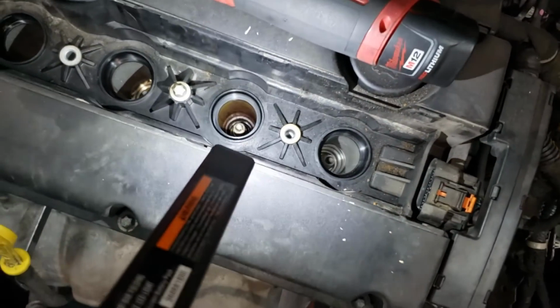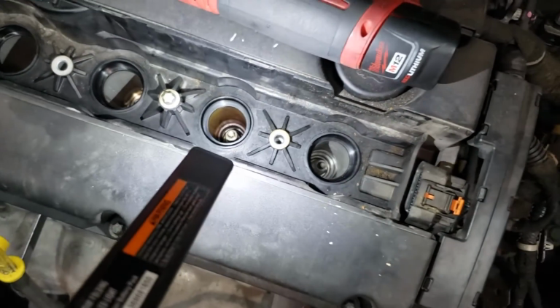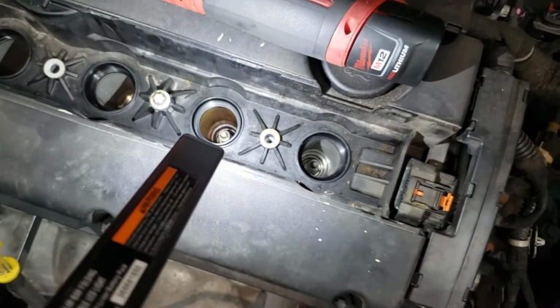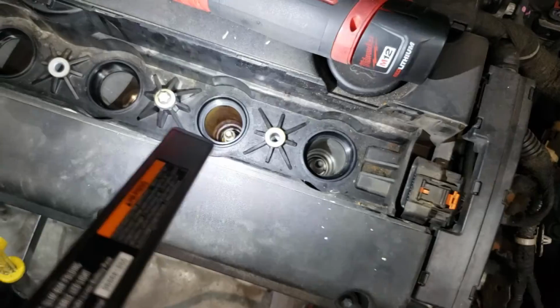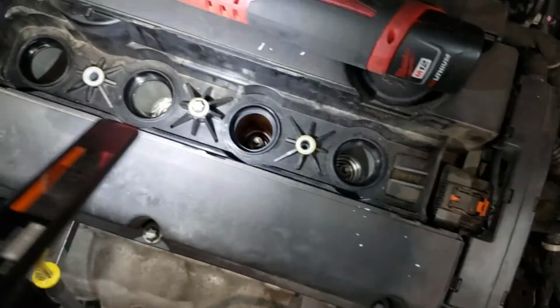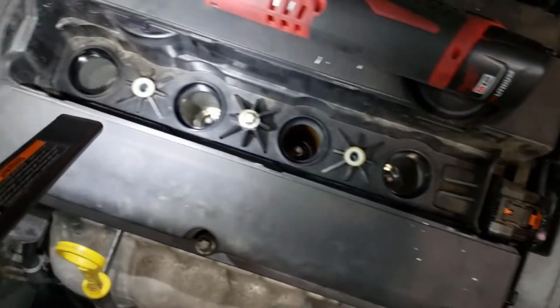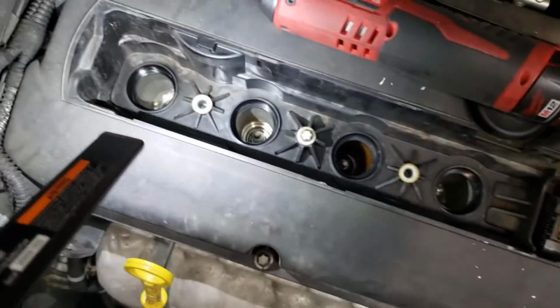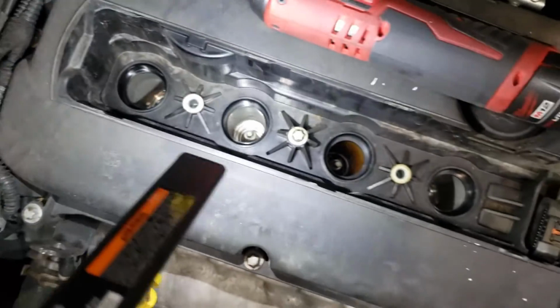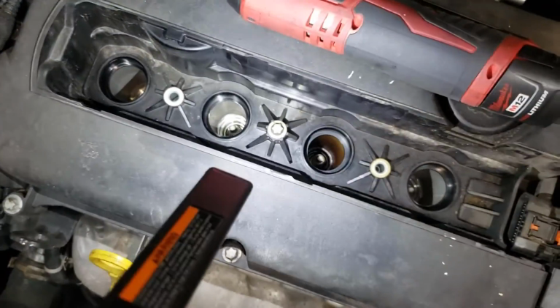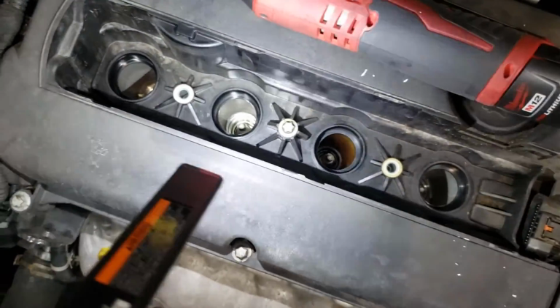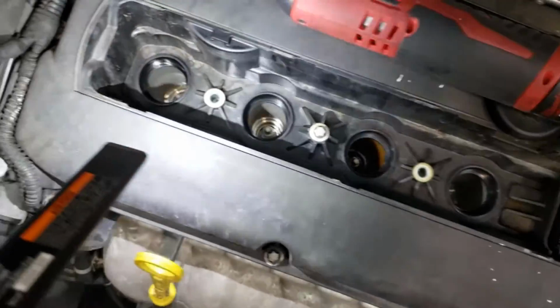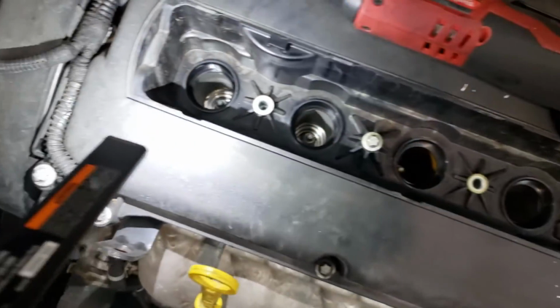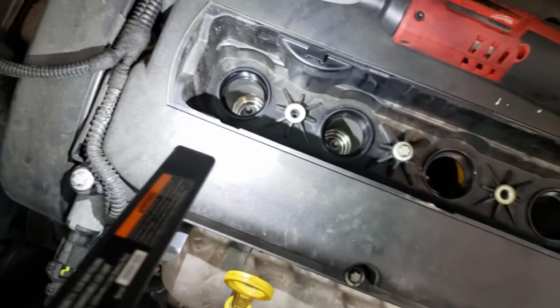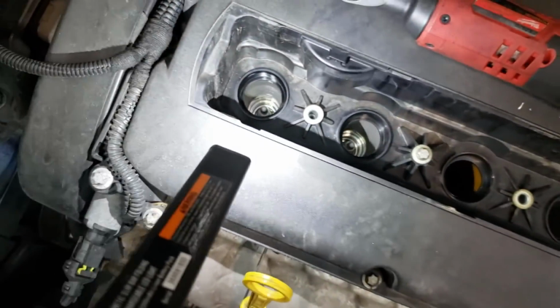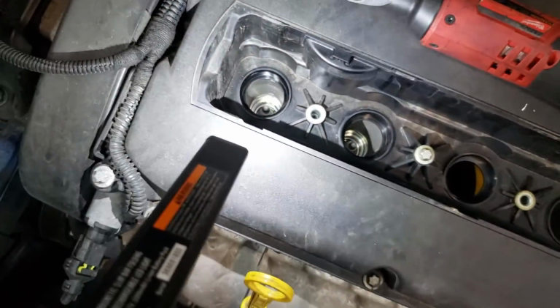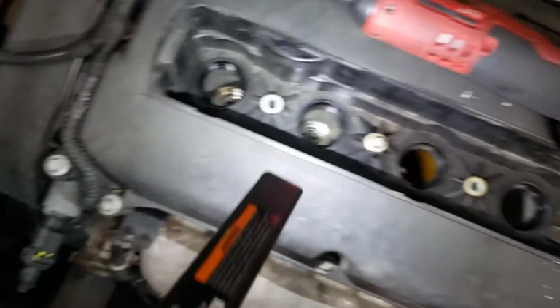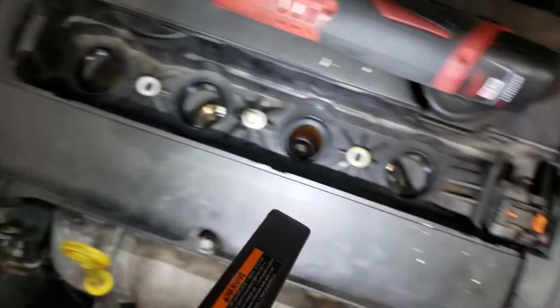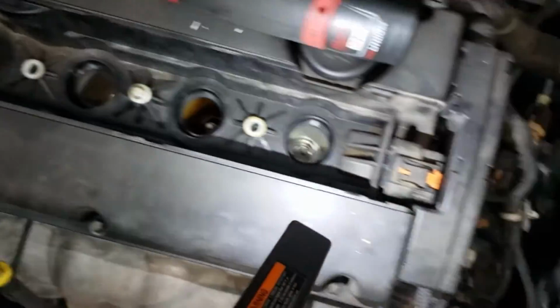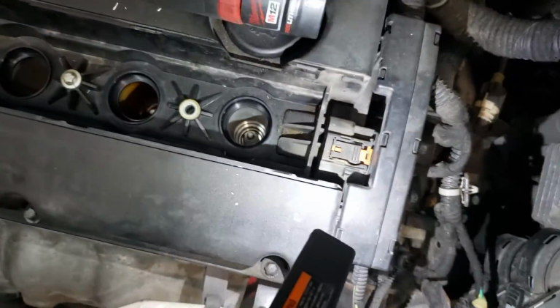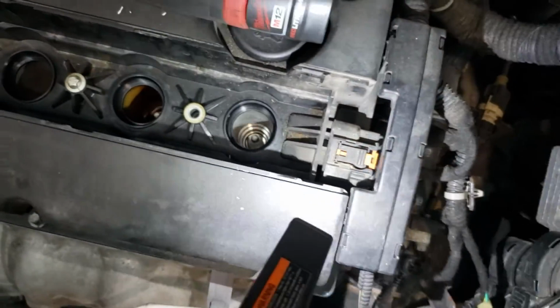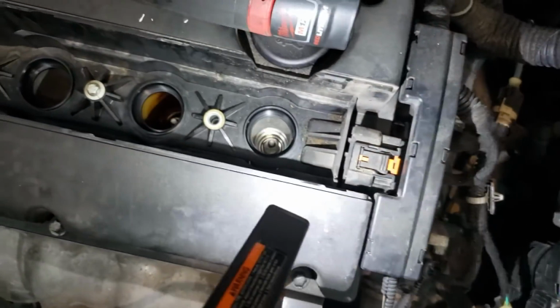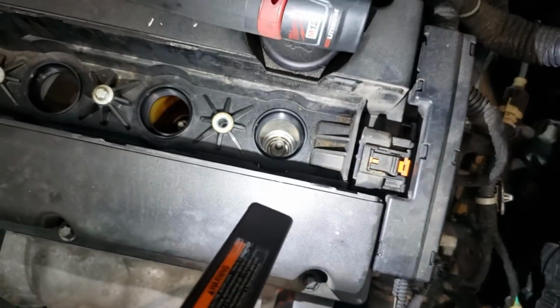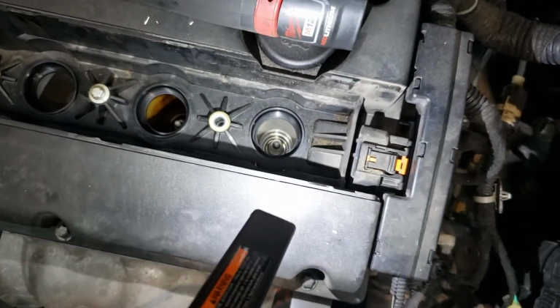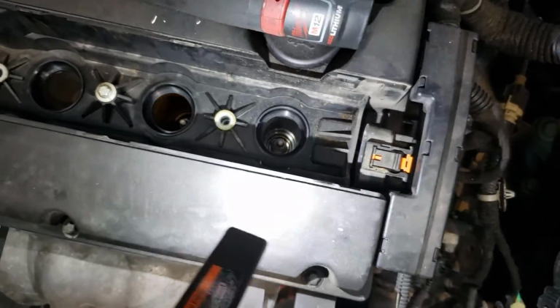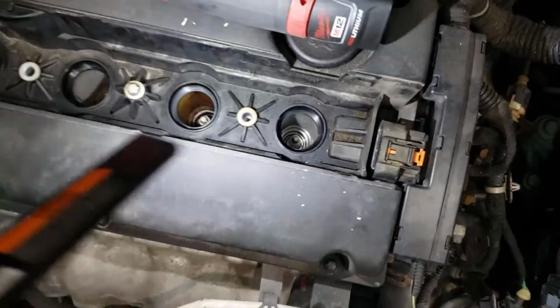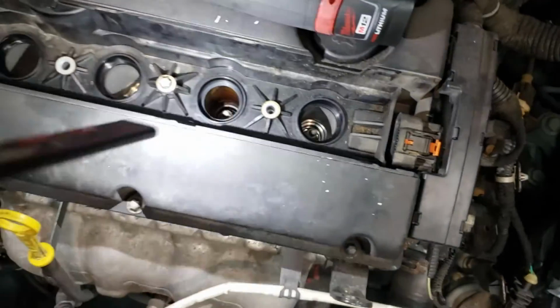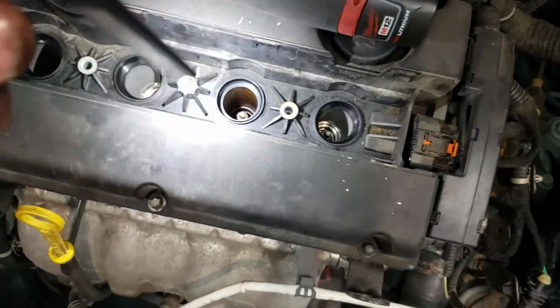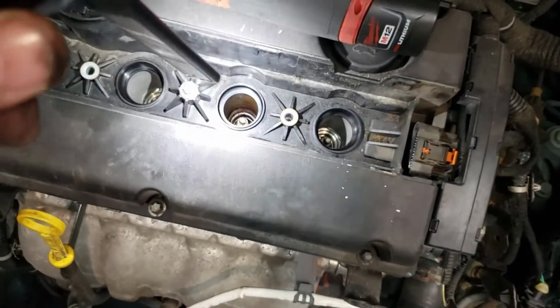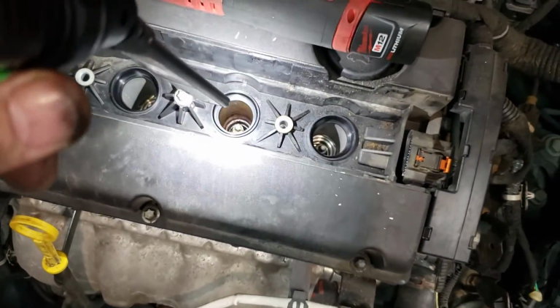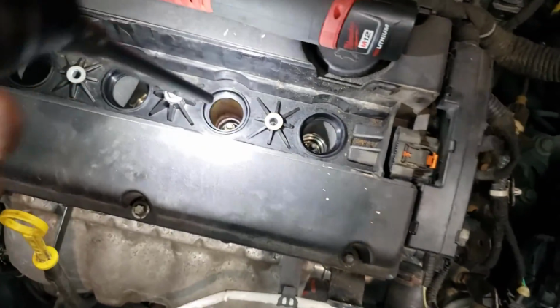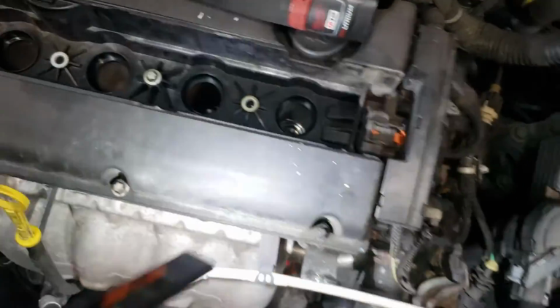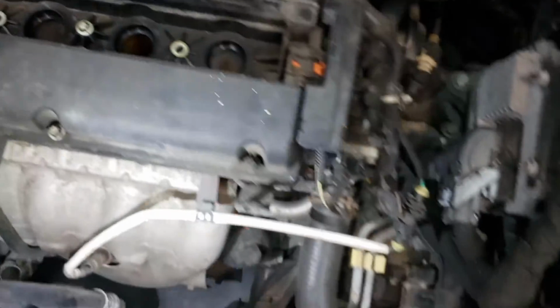Nice and visible right there. None of the others have that problem. That one there is leaking.